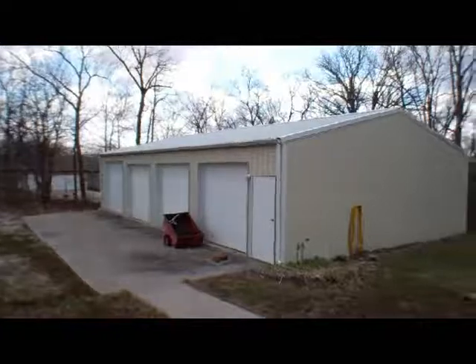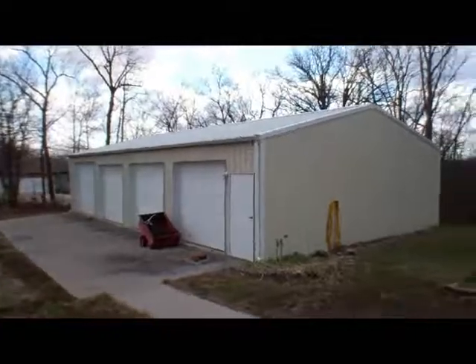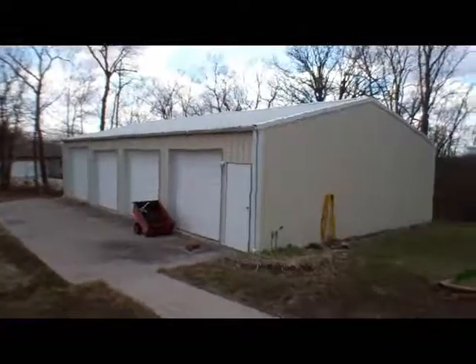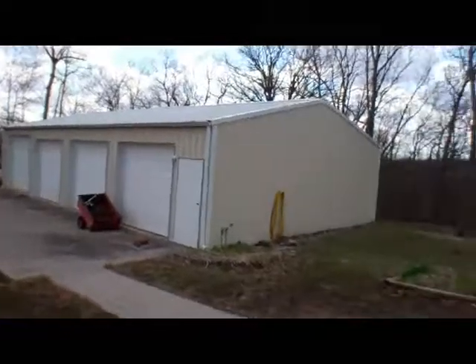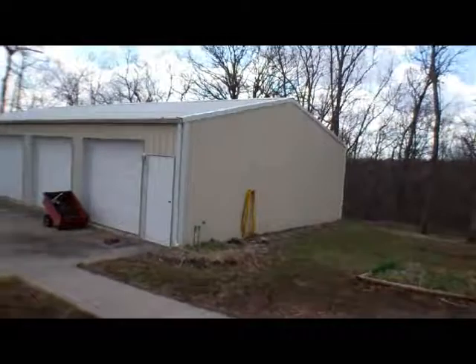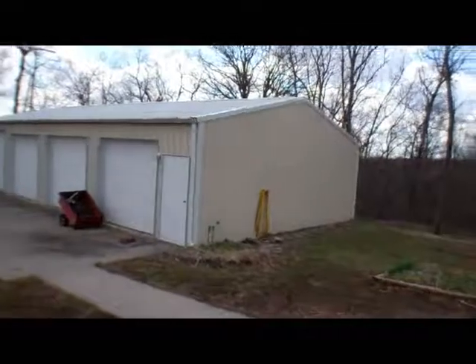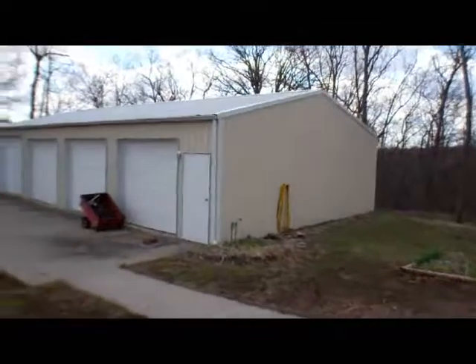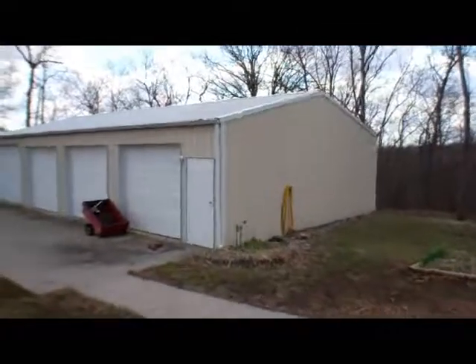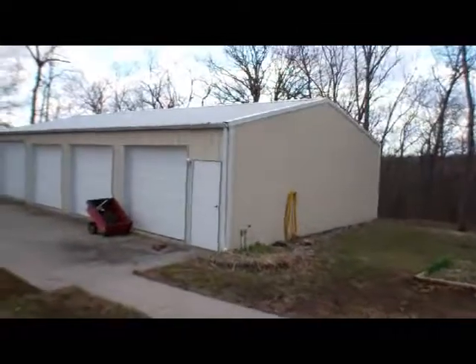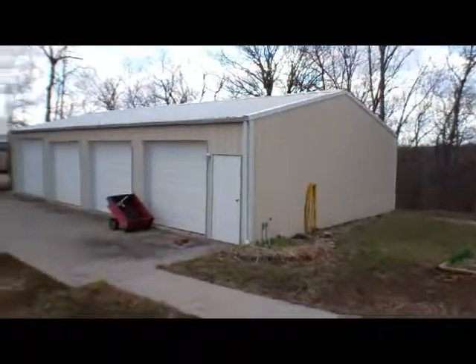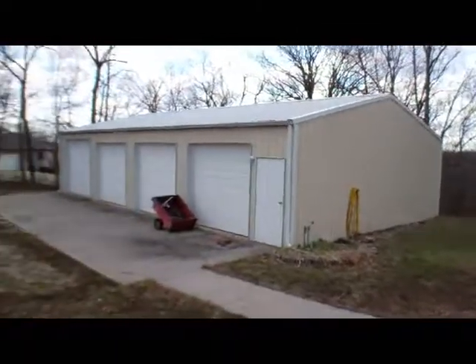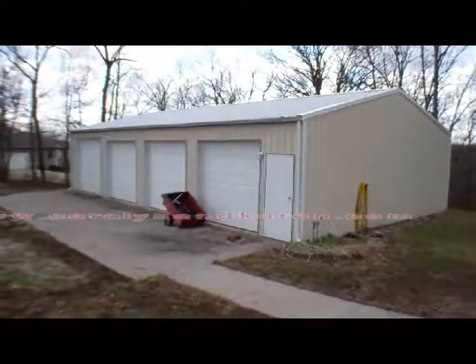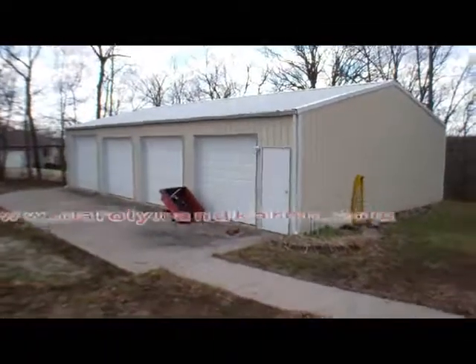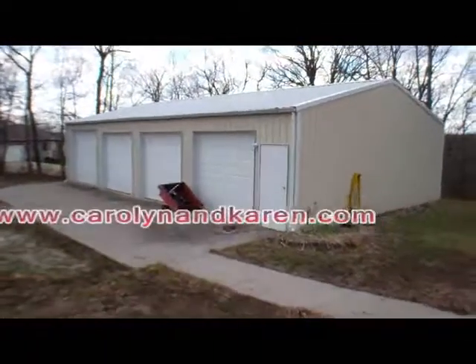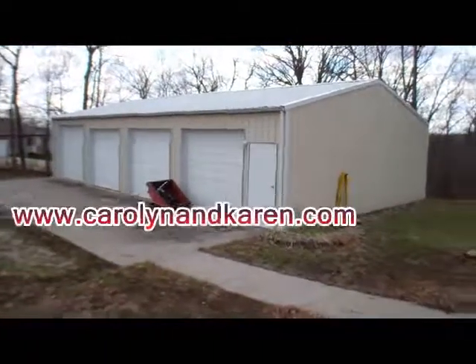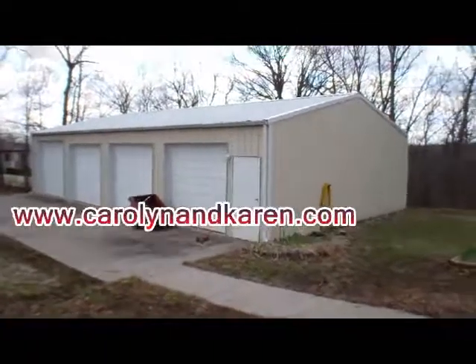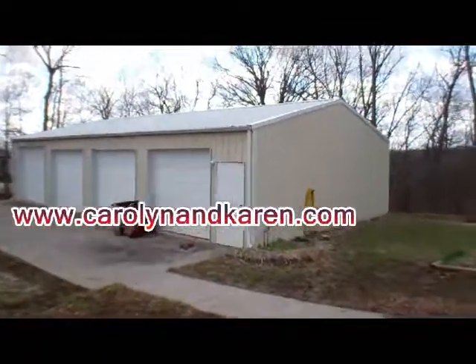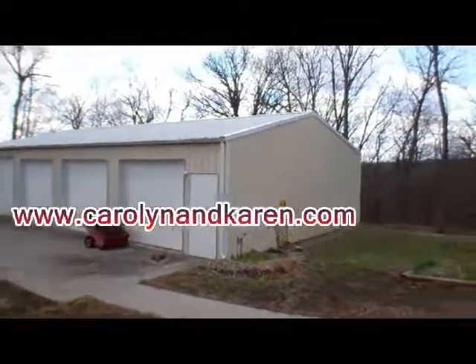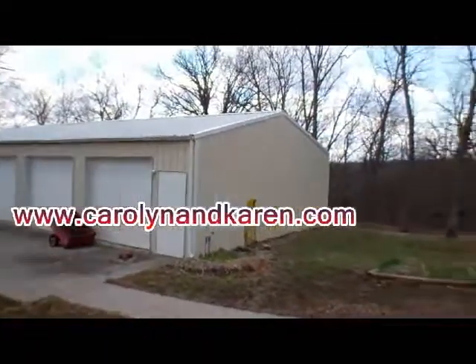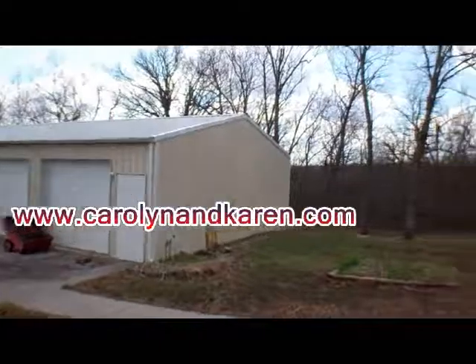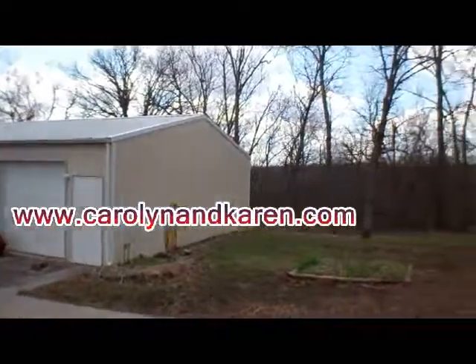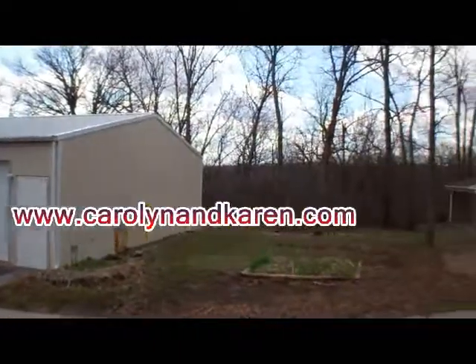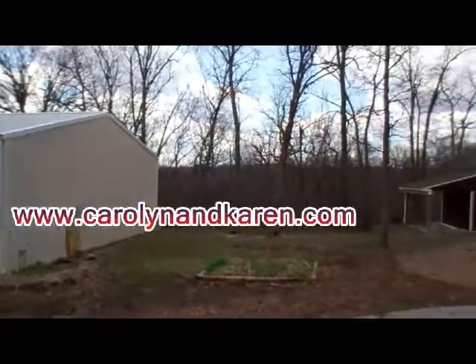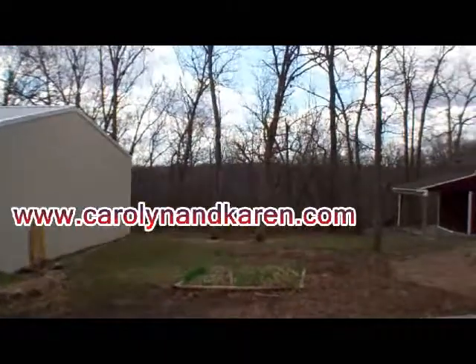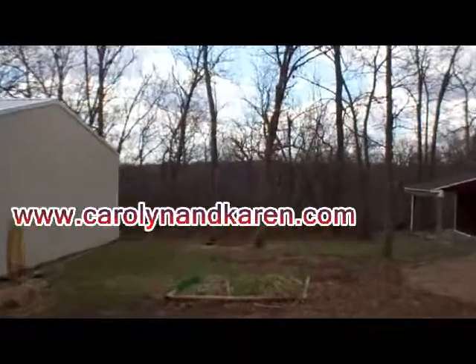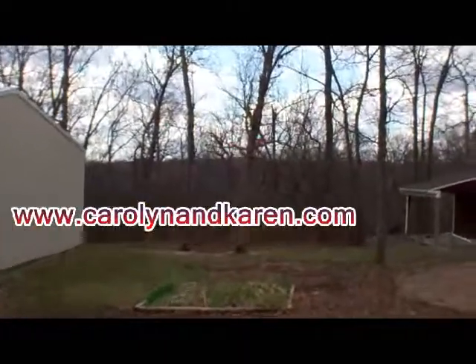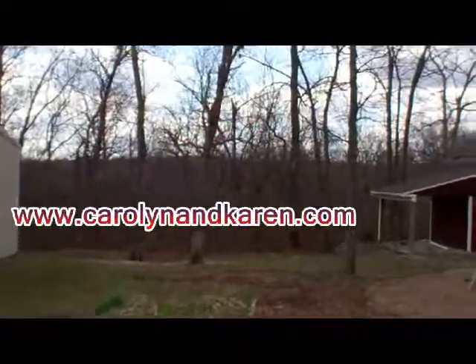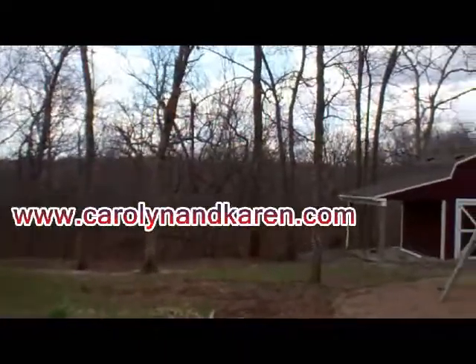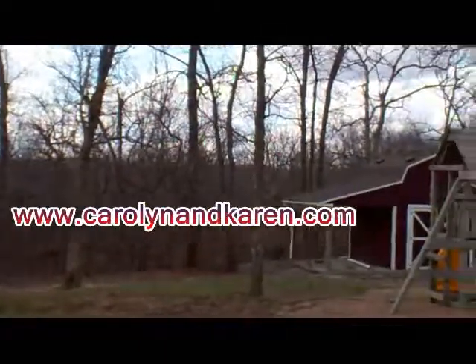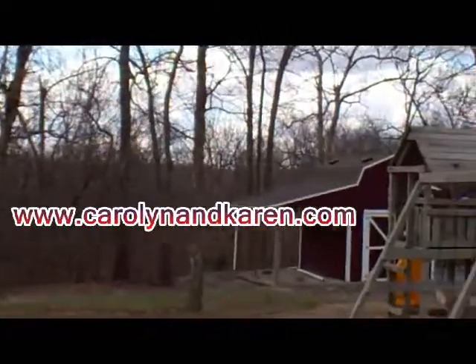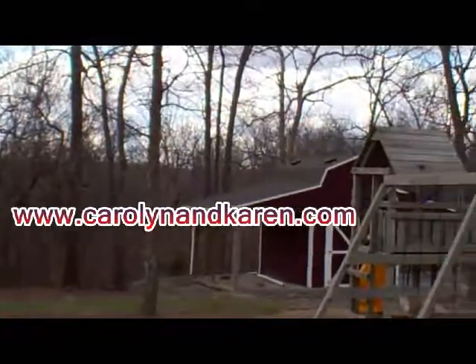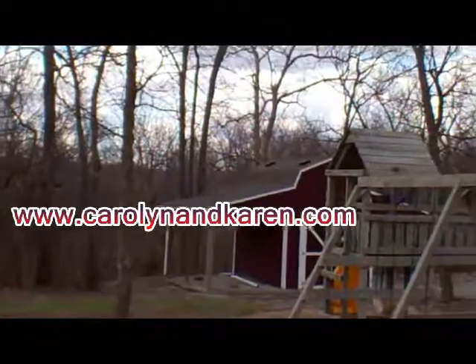And this will conclude the tour of this property. Feel free to visit our website at CarolynandKaren.com.